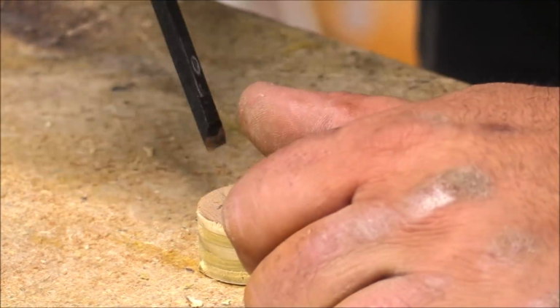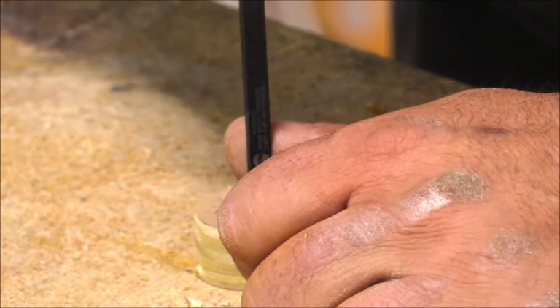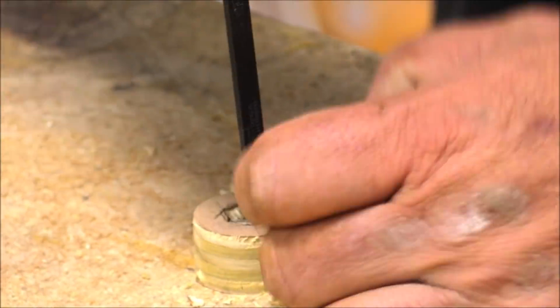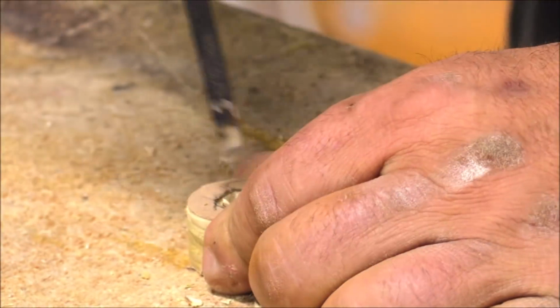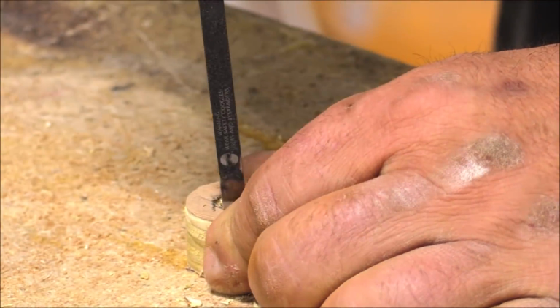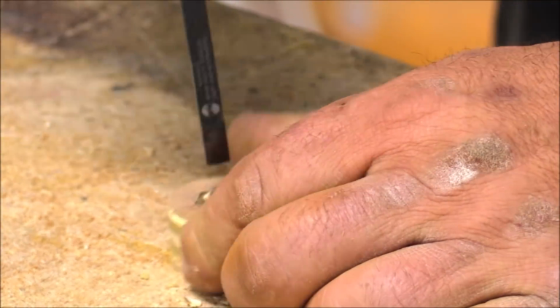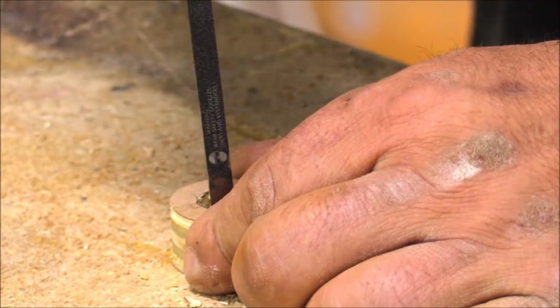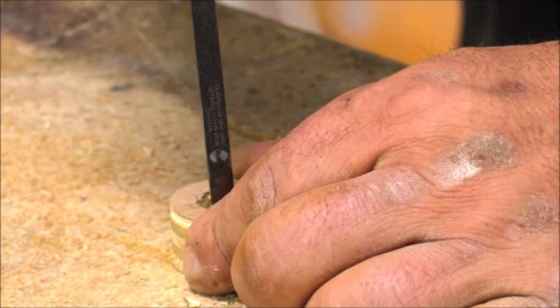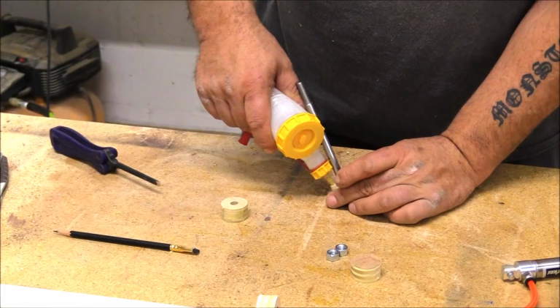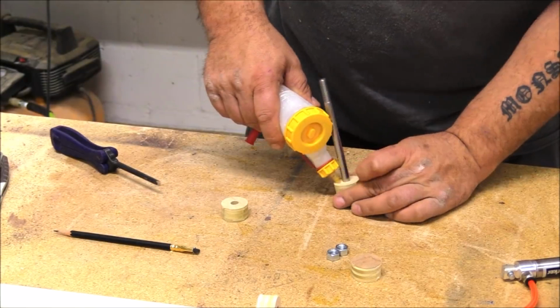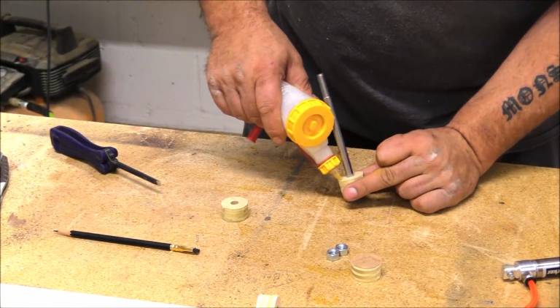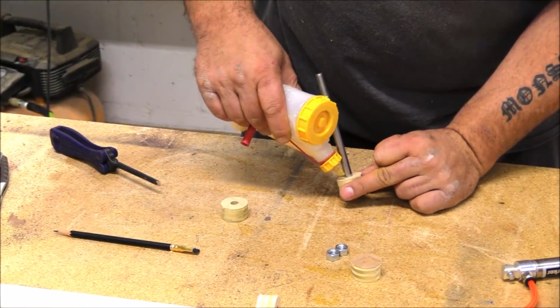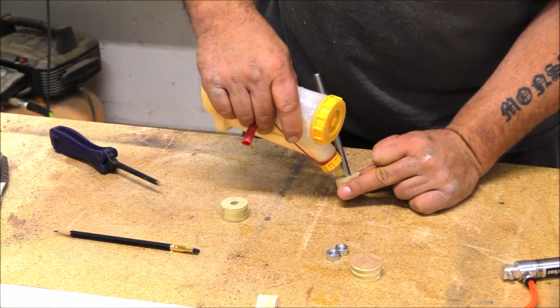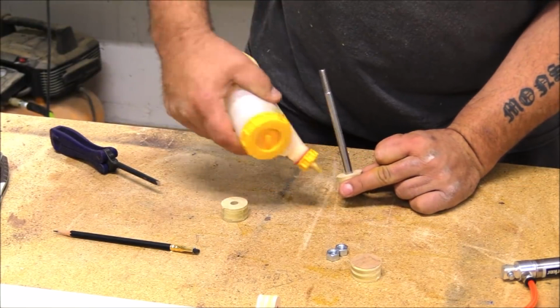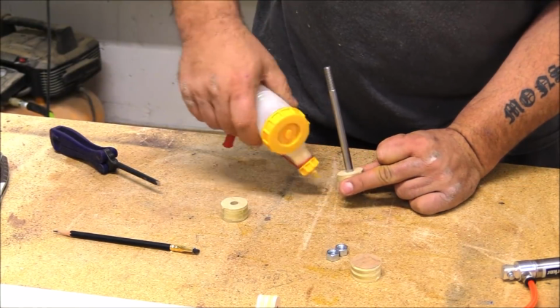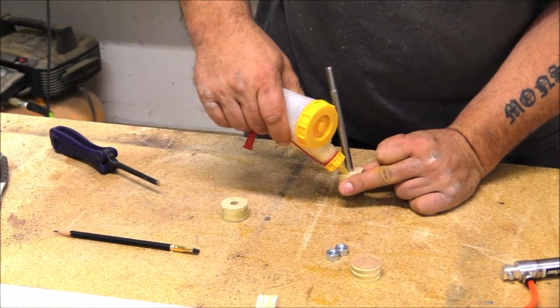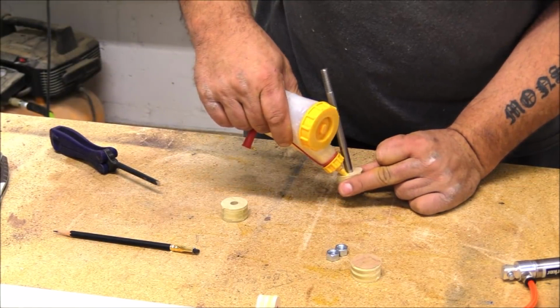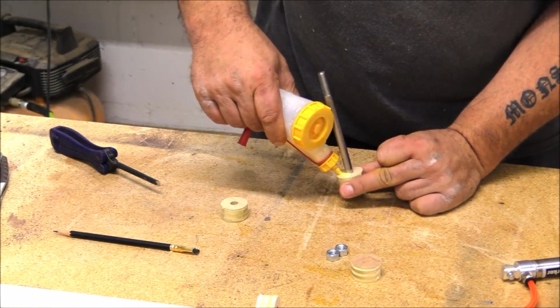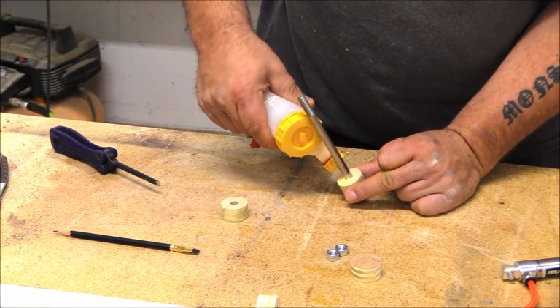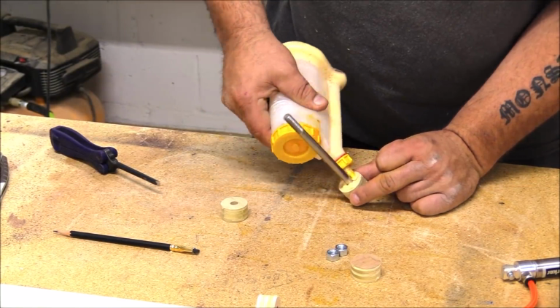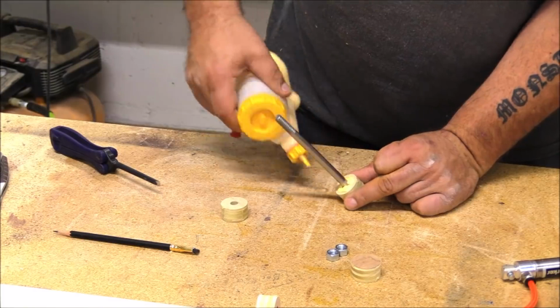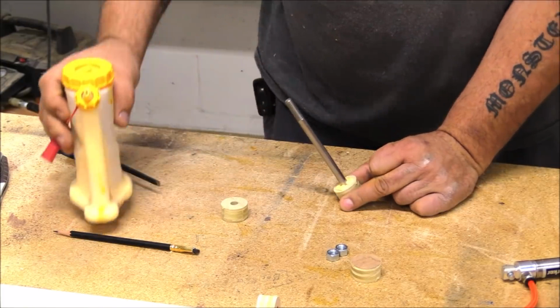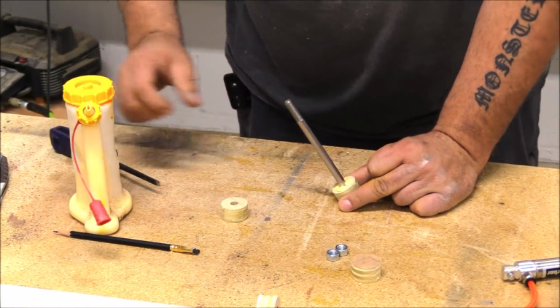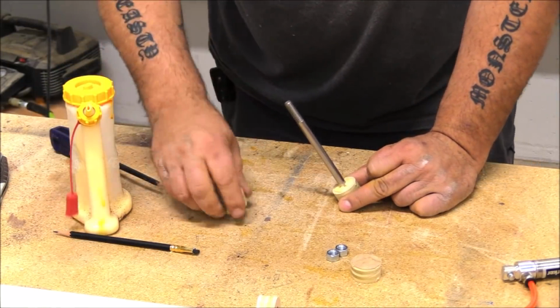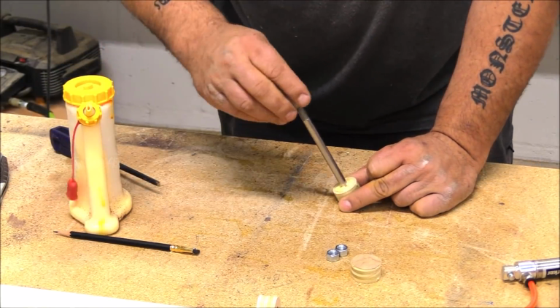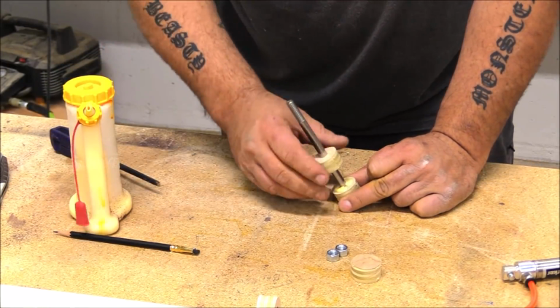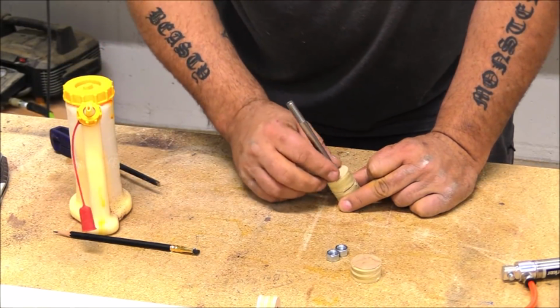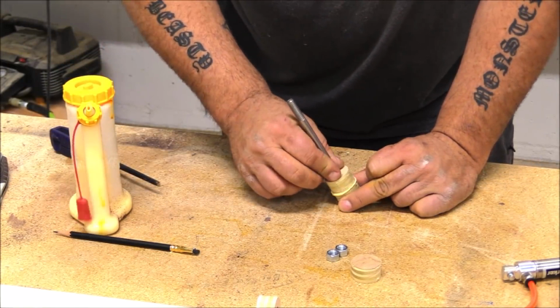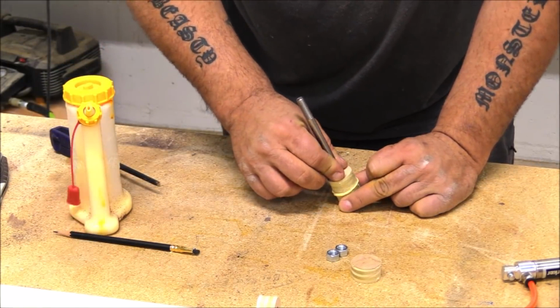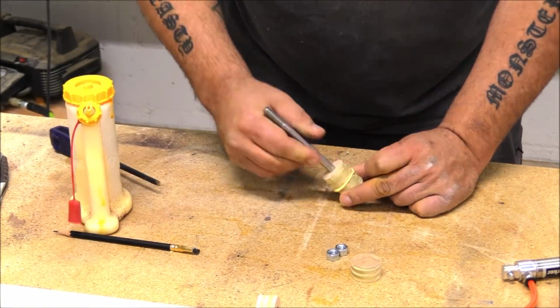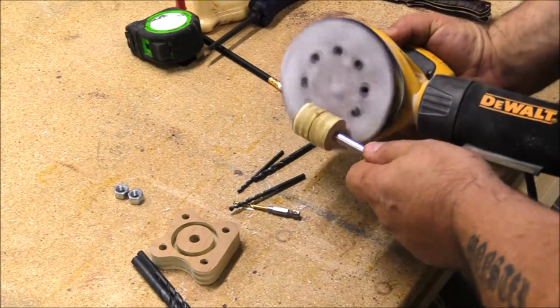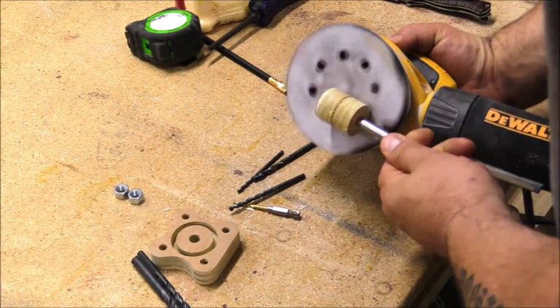To start, I took these small round parts that I cut out, put a hole through them, and then made a spot for the head of a bolt. This is a six-inch, three-eighths bolt that I'm using for the plunger in this pneumatic clamp.